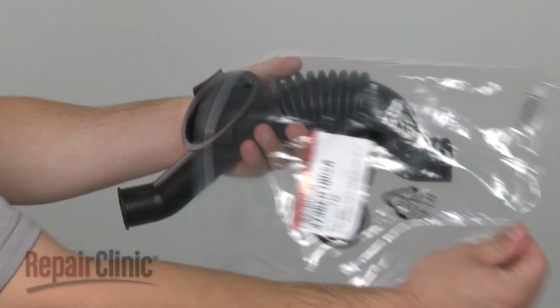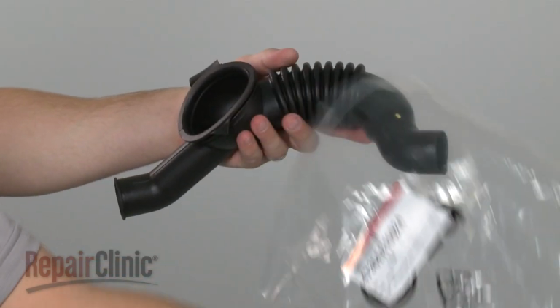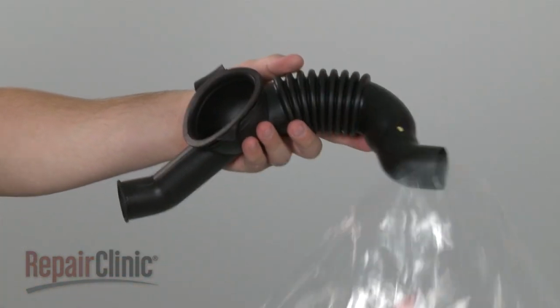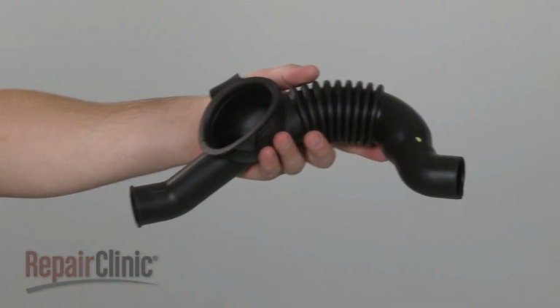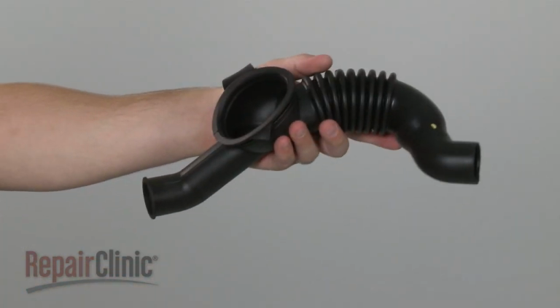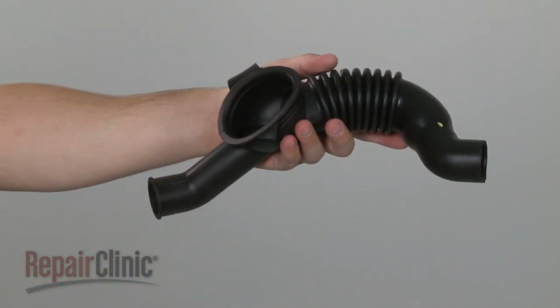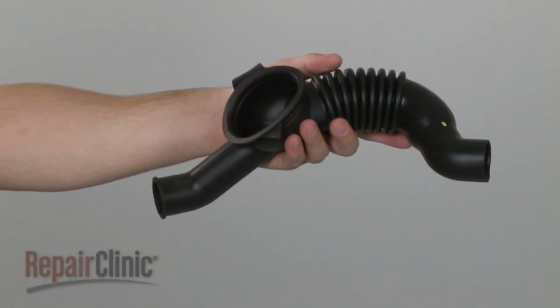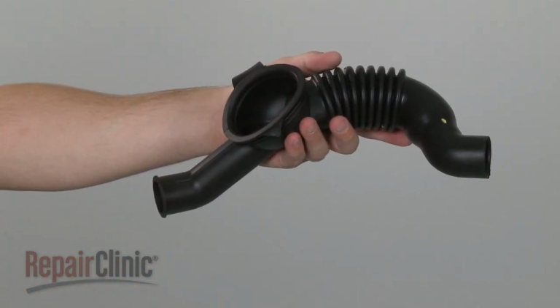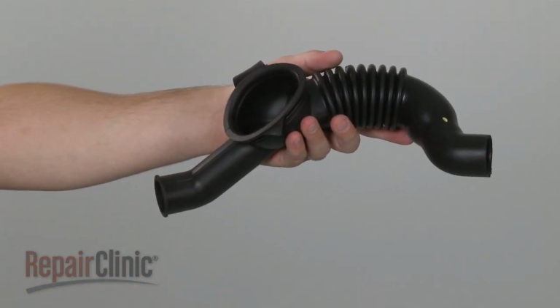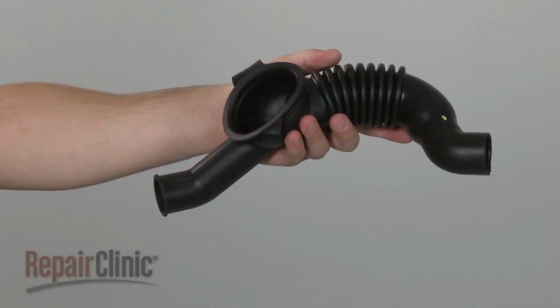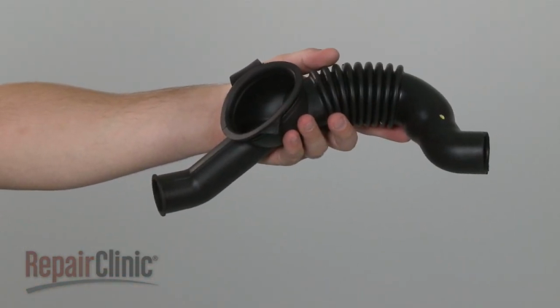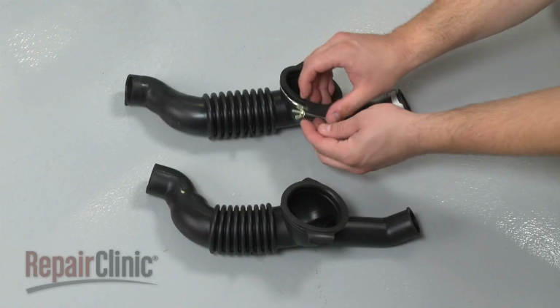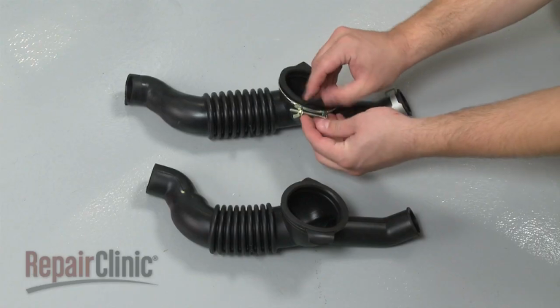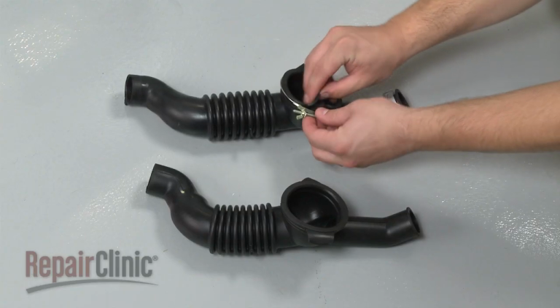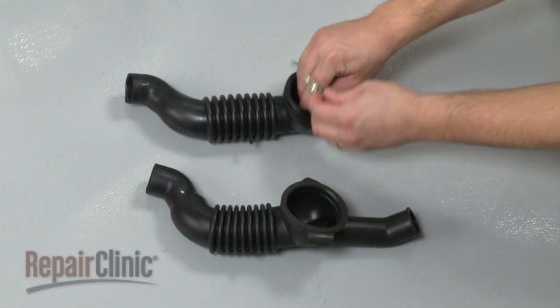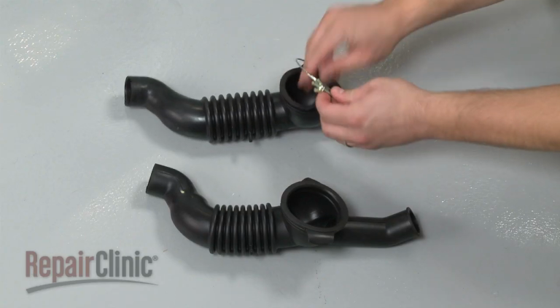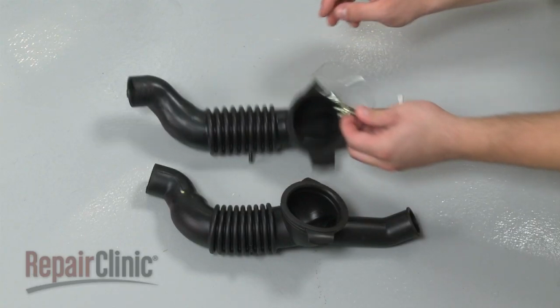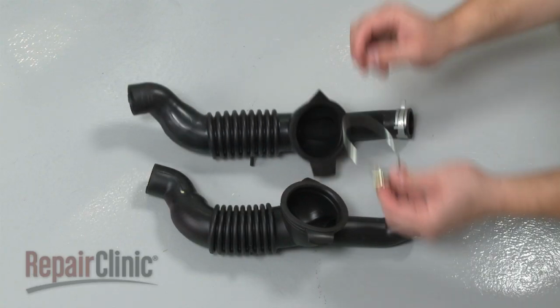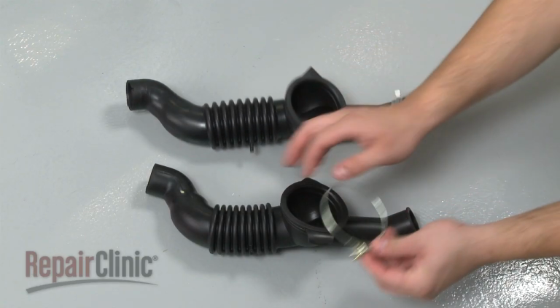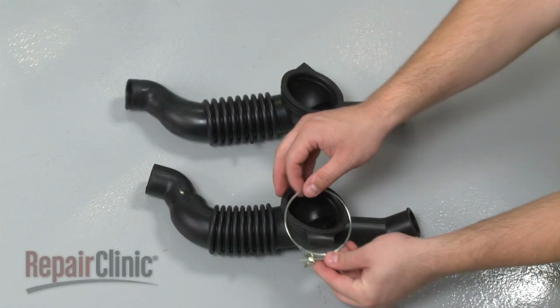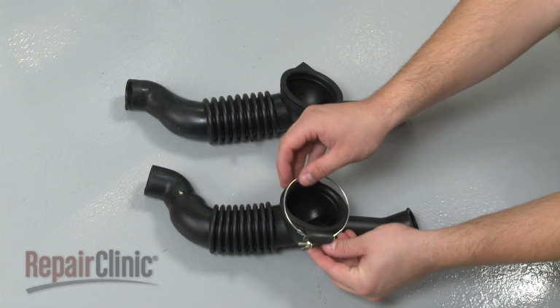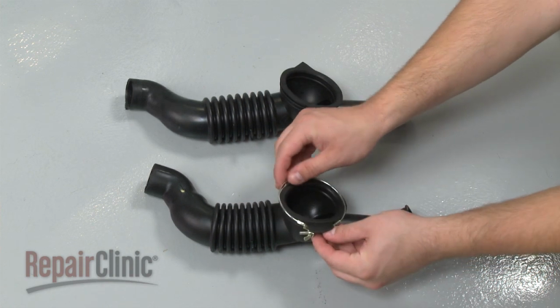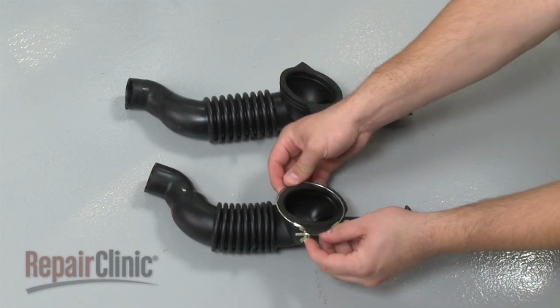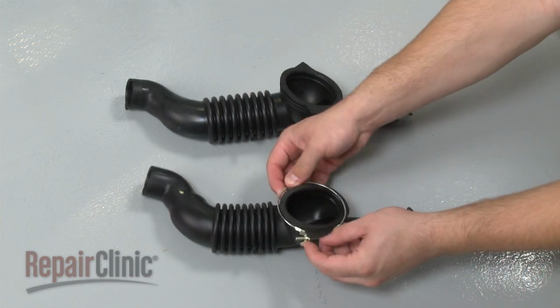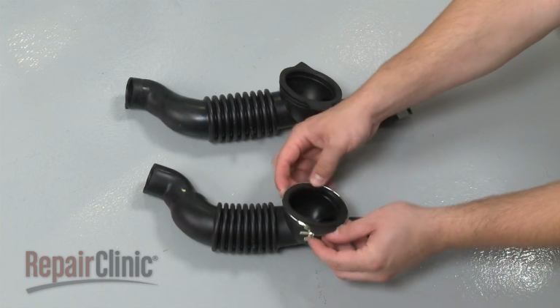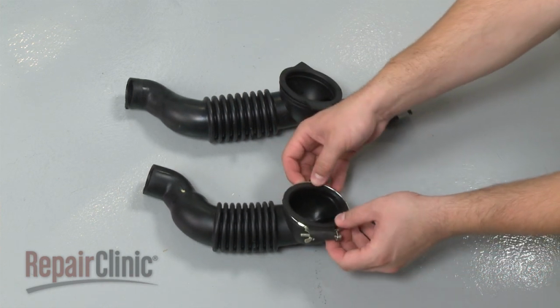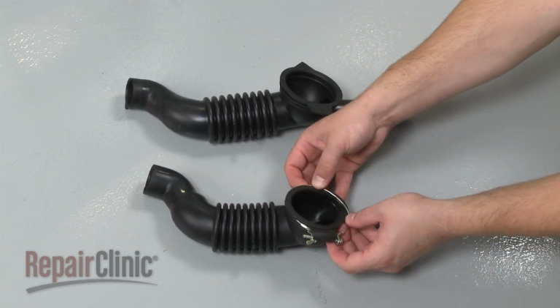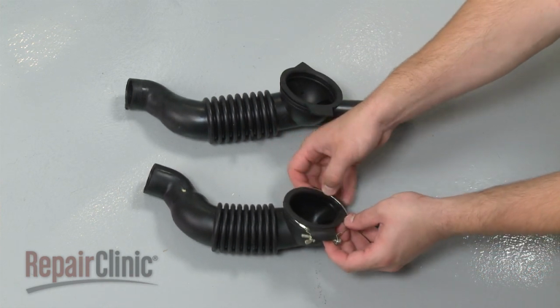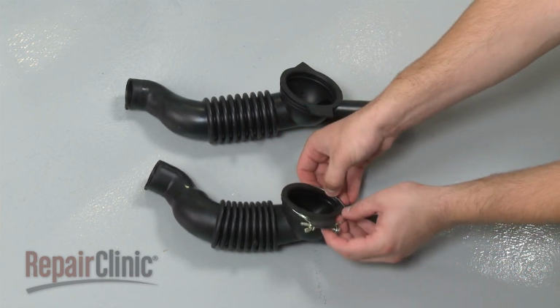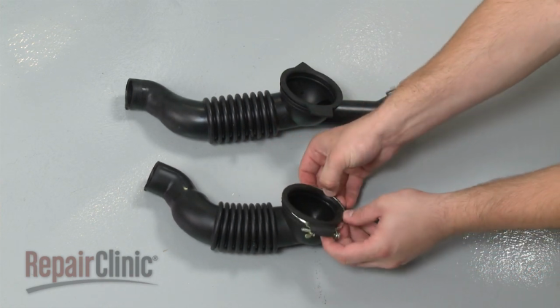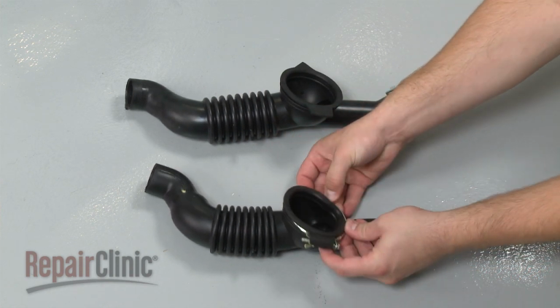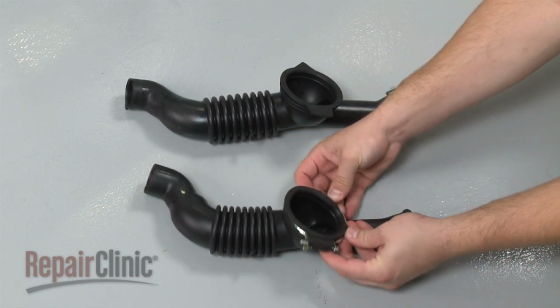Prepare the new drain bellows for installation by first transferring the screw clamp and the spring clamp from the old bellows to the new one.